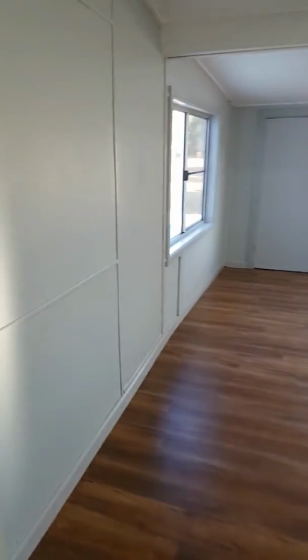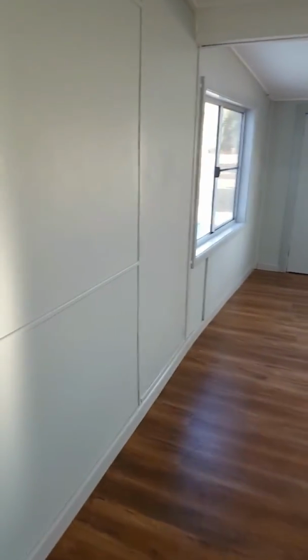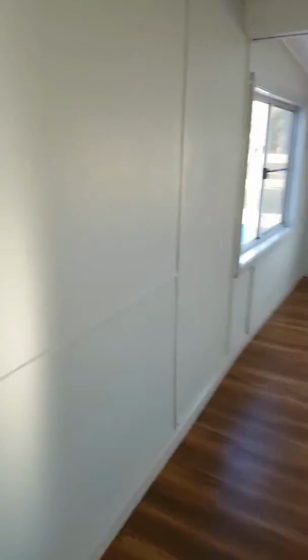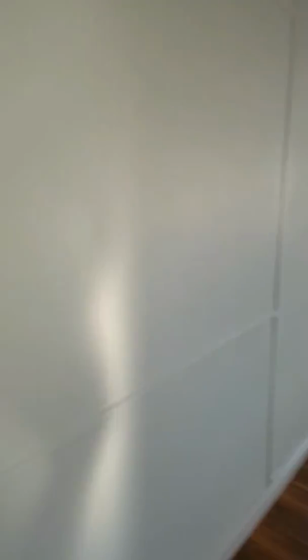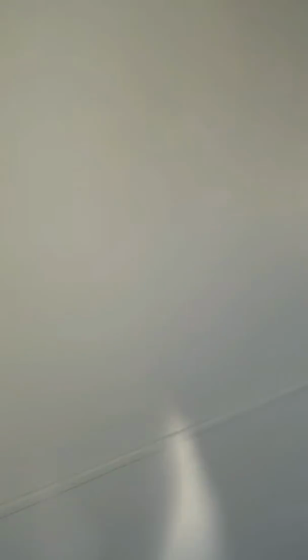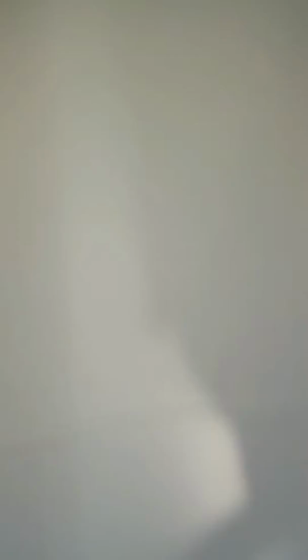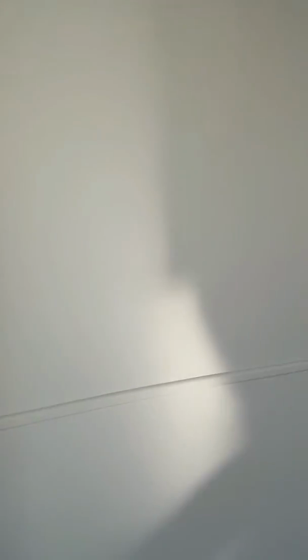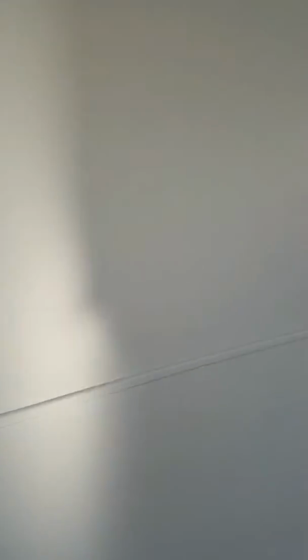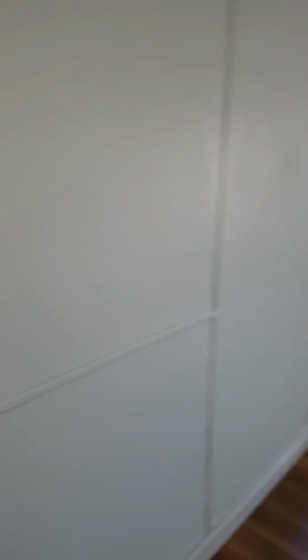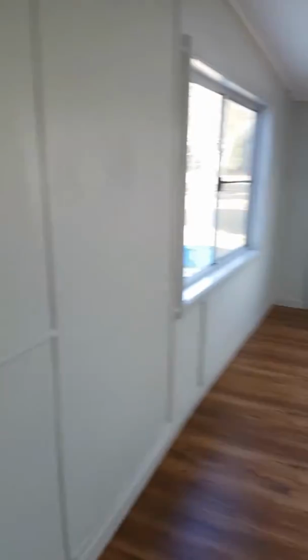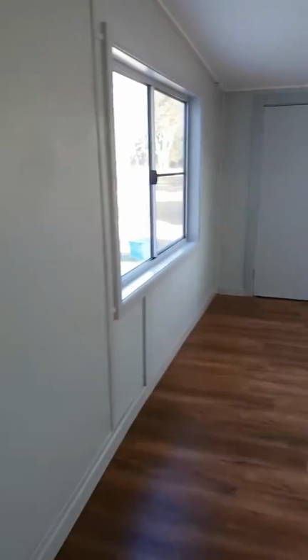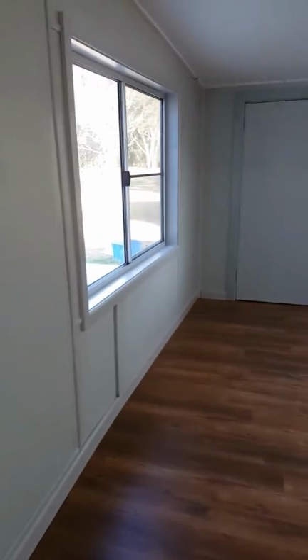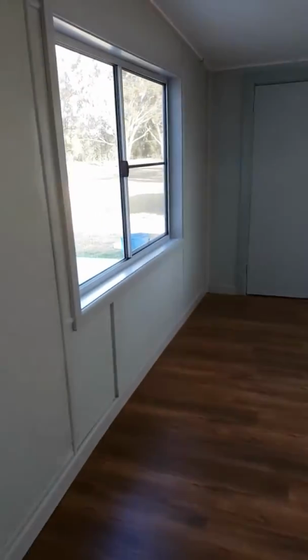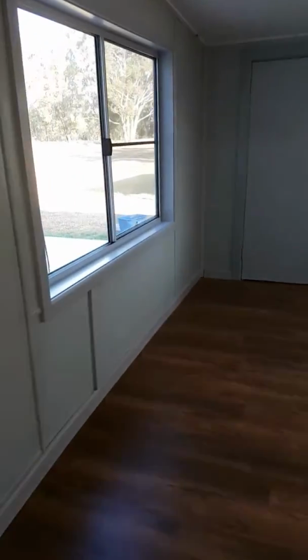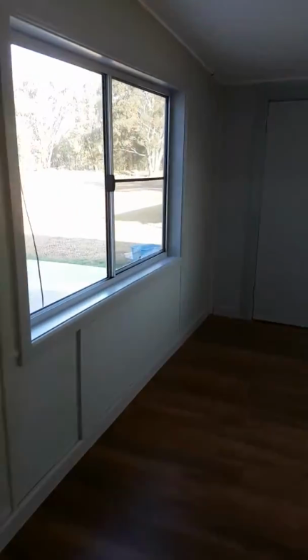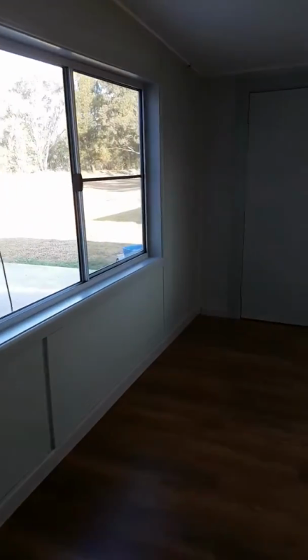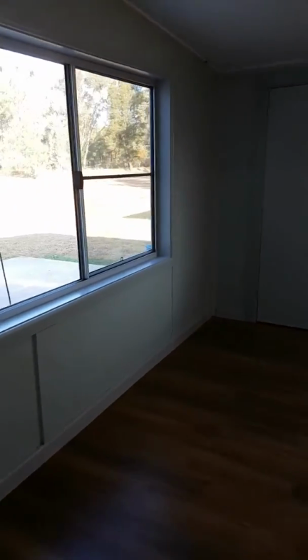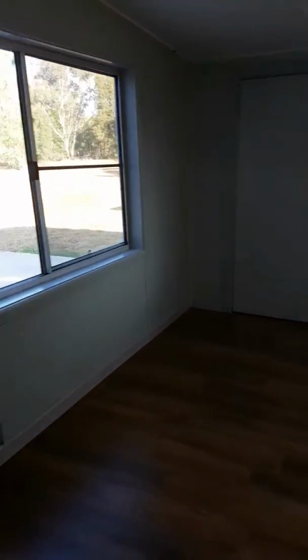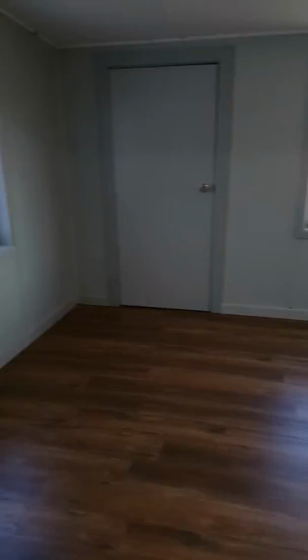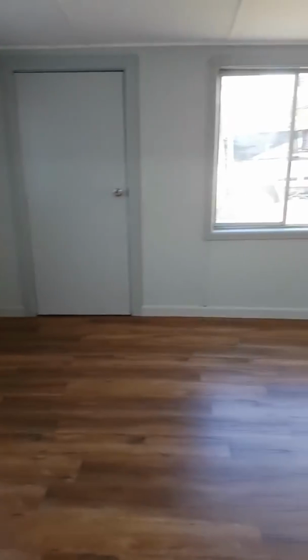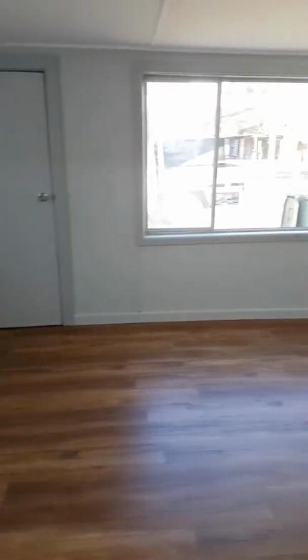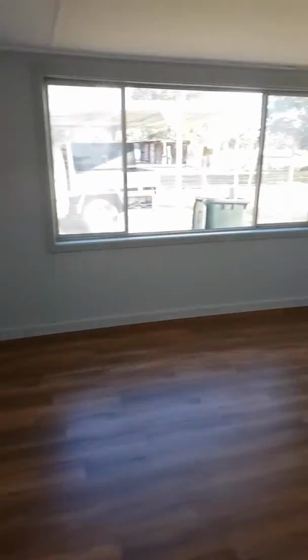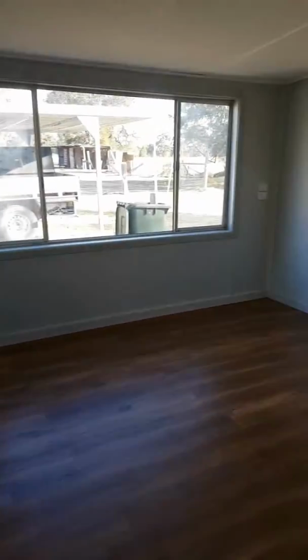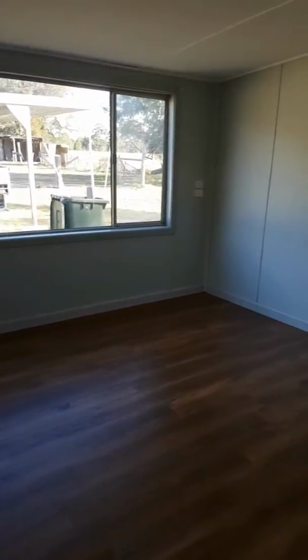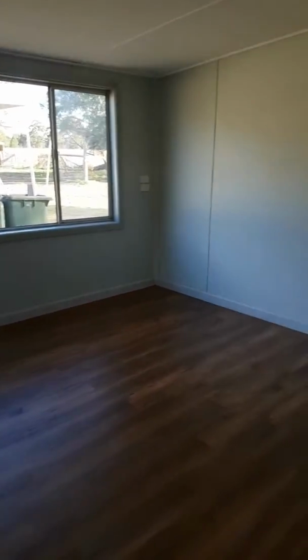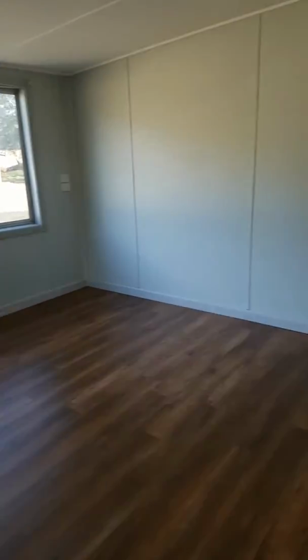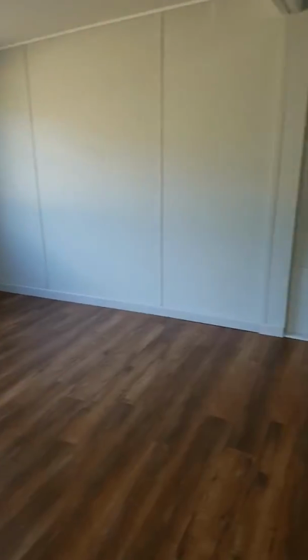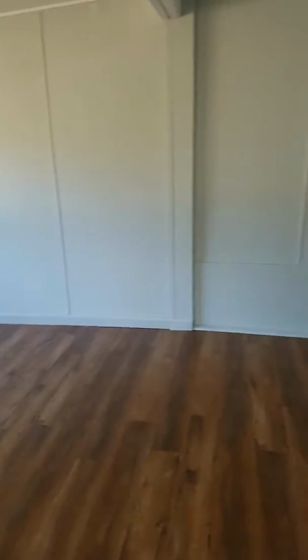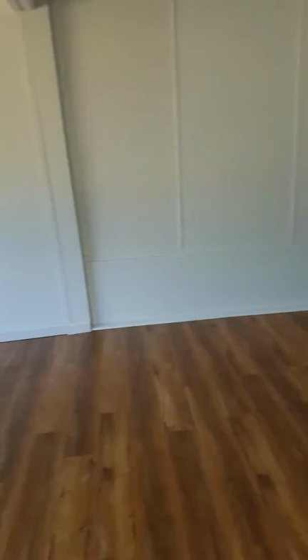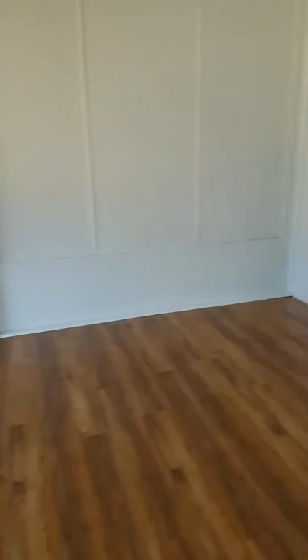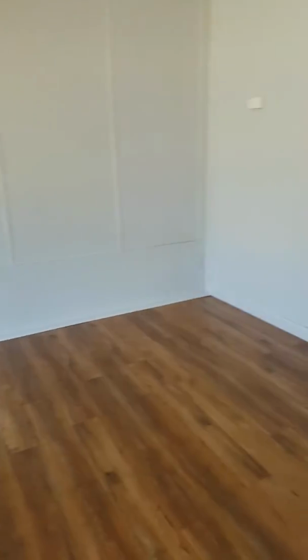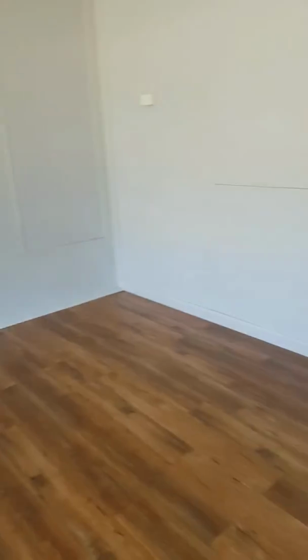This room is the lounge room, which has recently just been upgraded with new floor and windows. Again, a very decent sized living area.